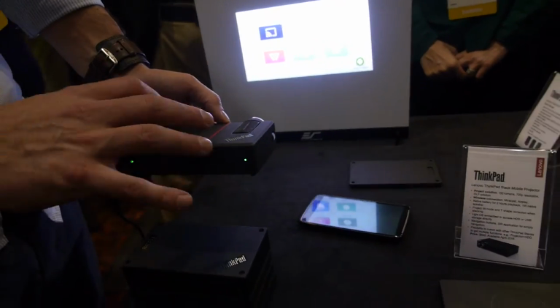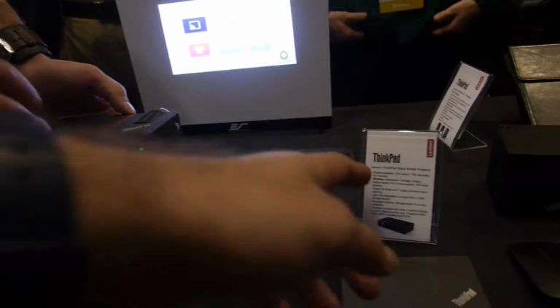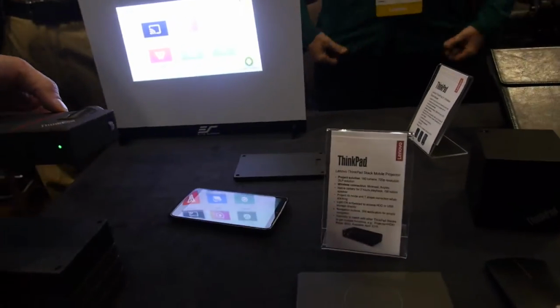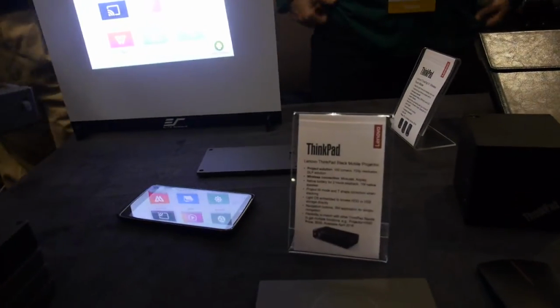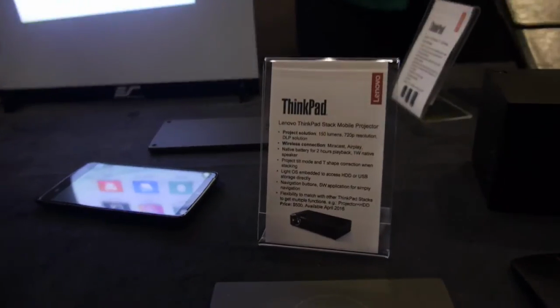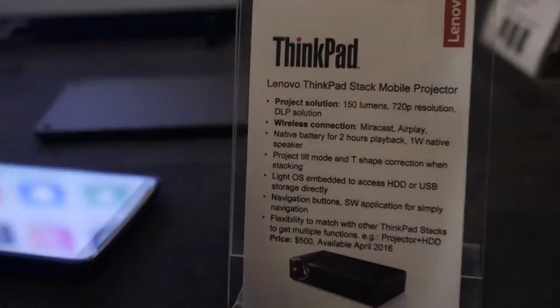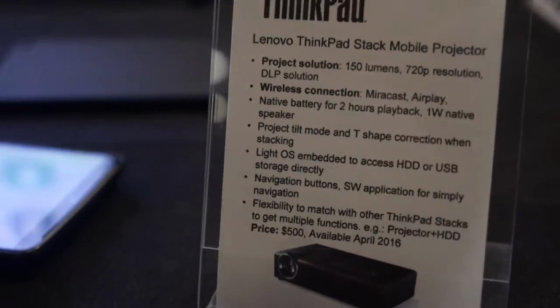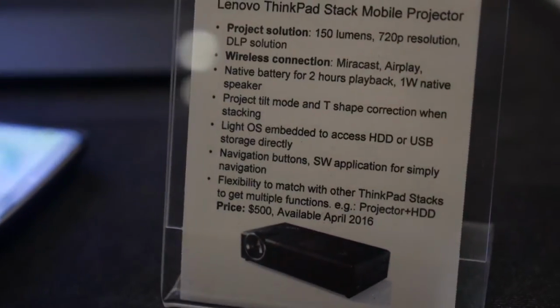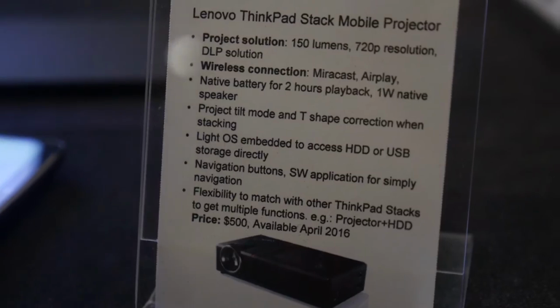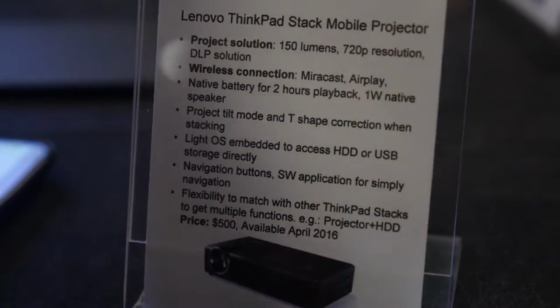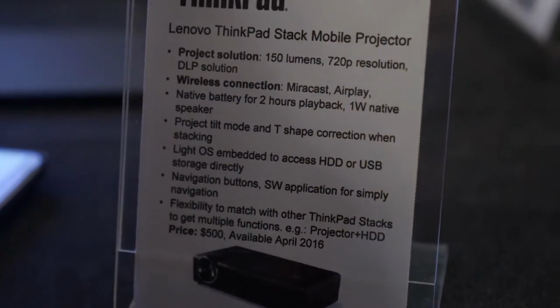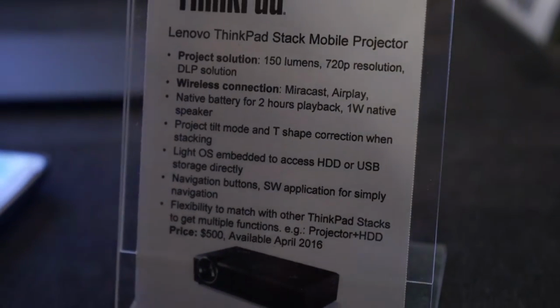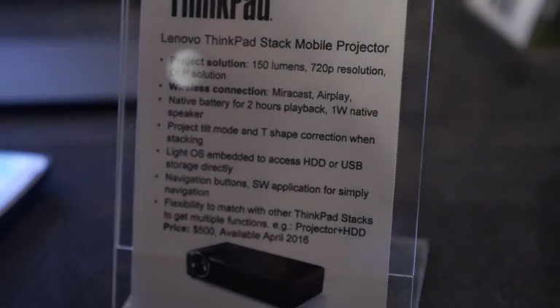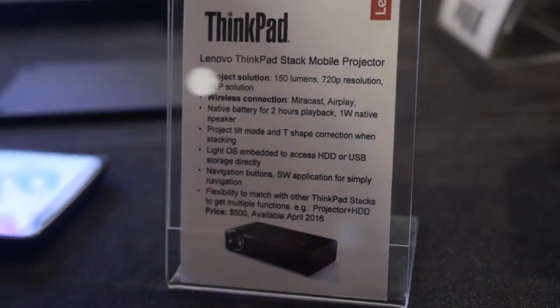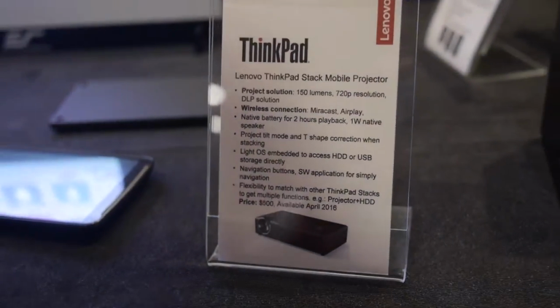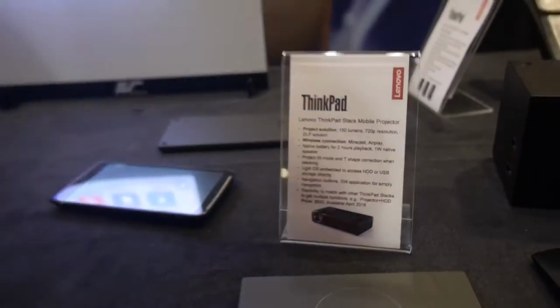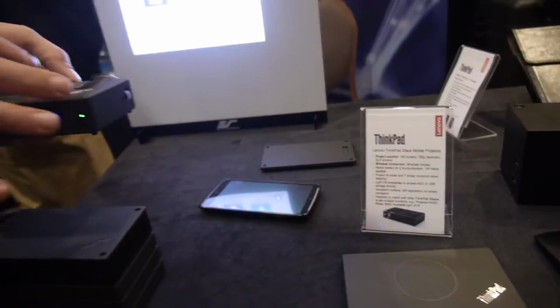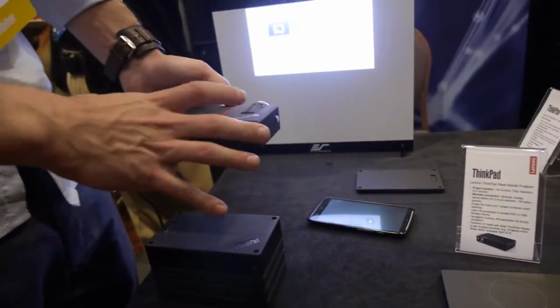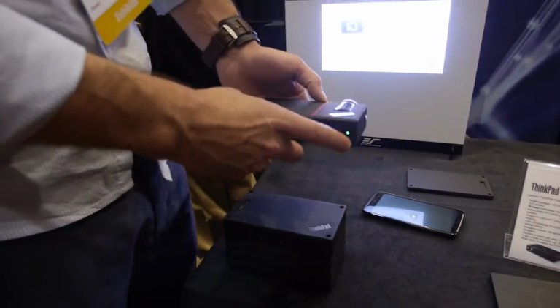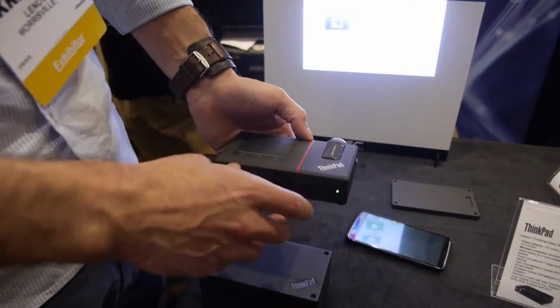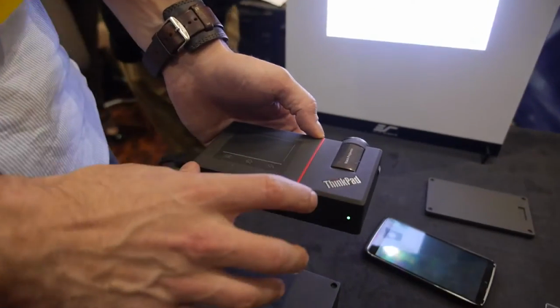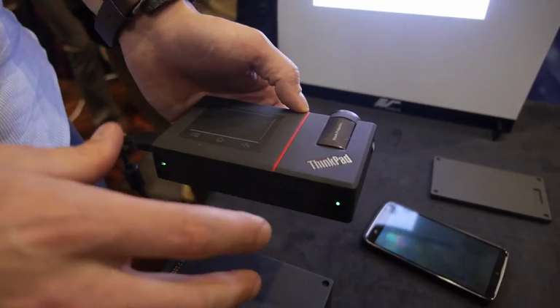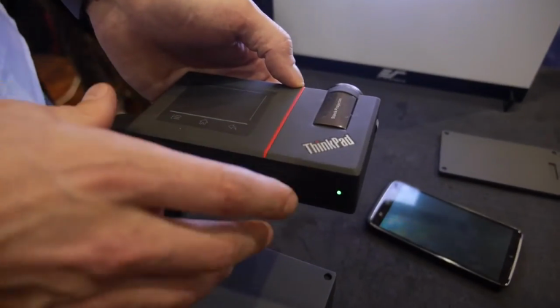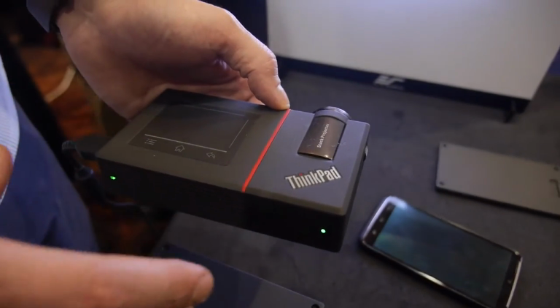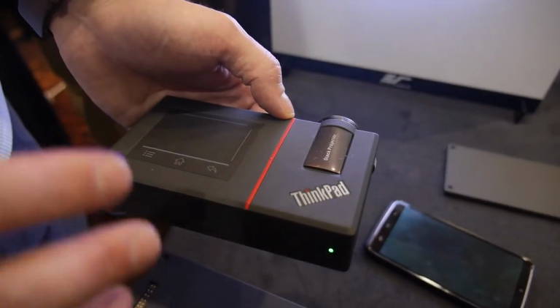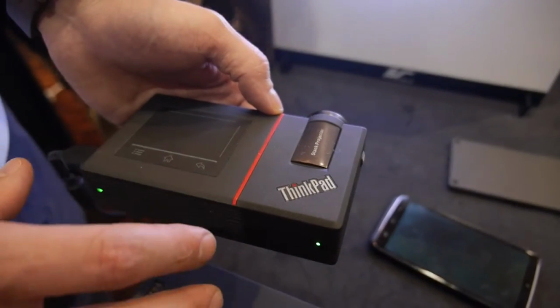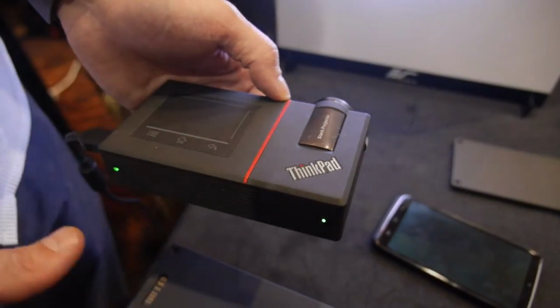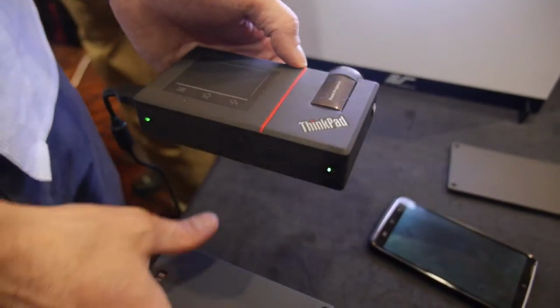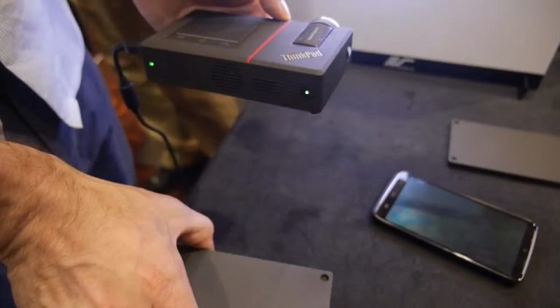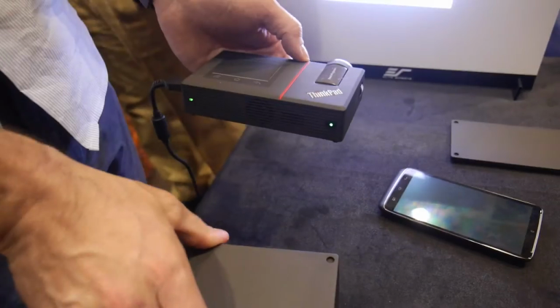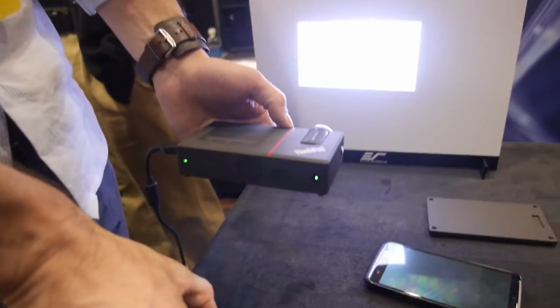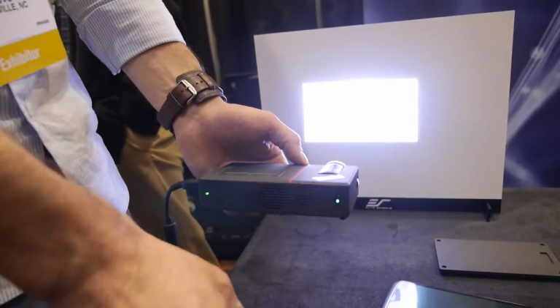It's 720p resolution. The cool thing about these accessories is that inside the projector it has its own battery, its own speaker, and its own storage. But you can stack the other ones to get even more.